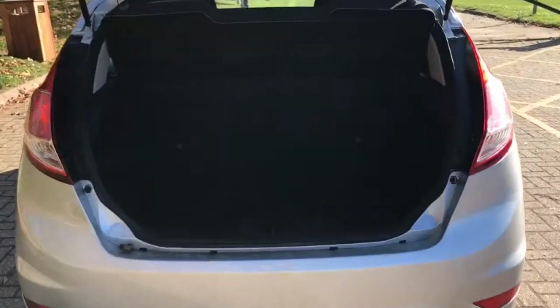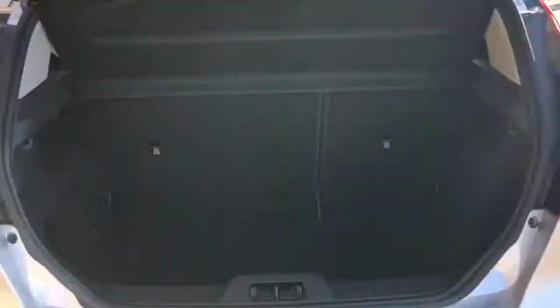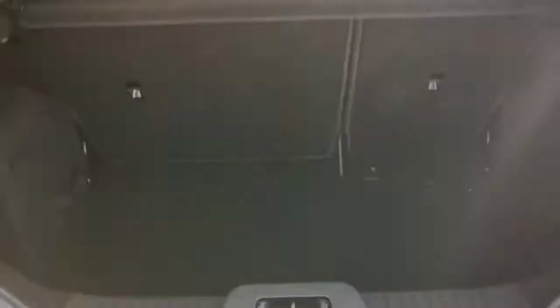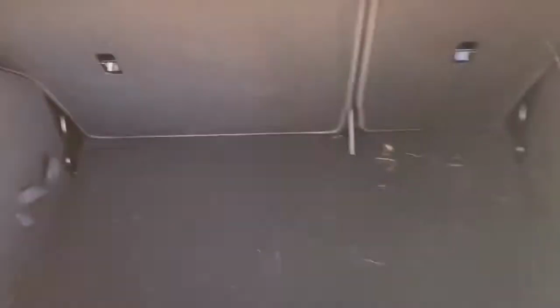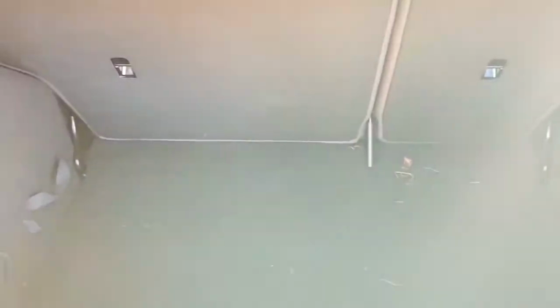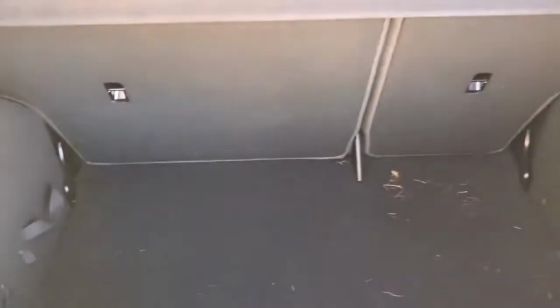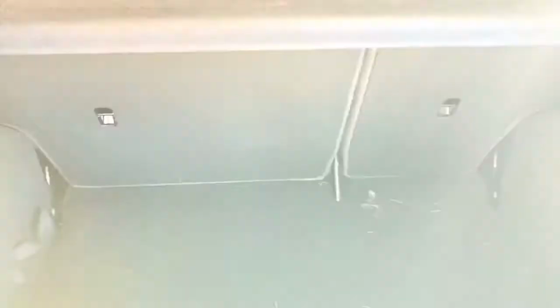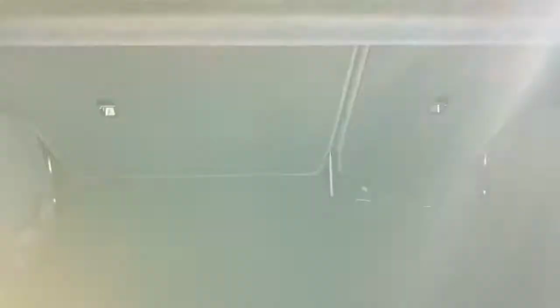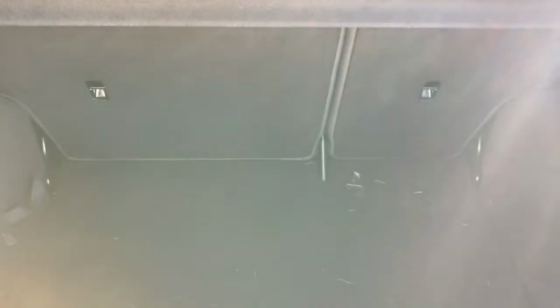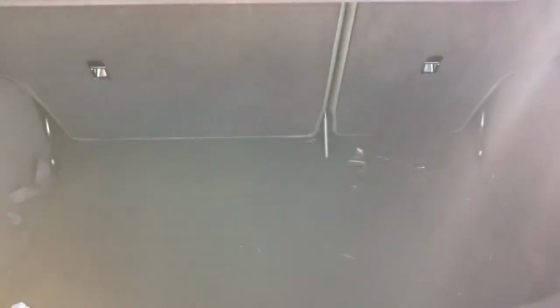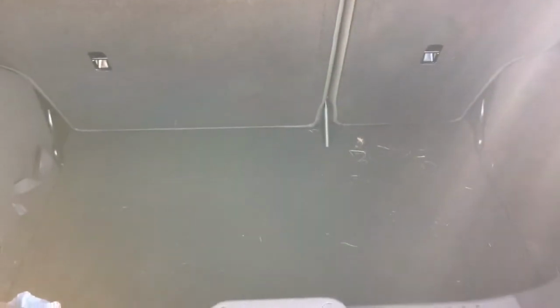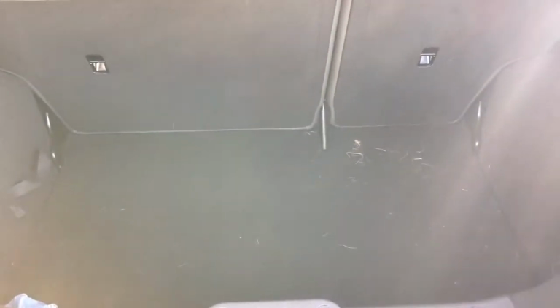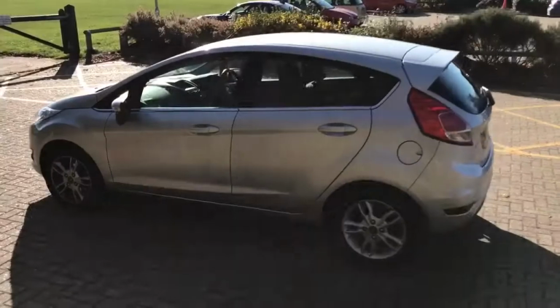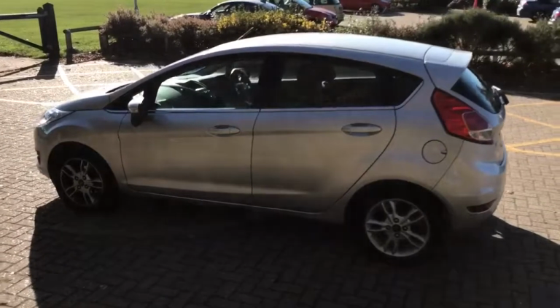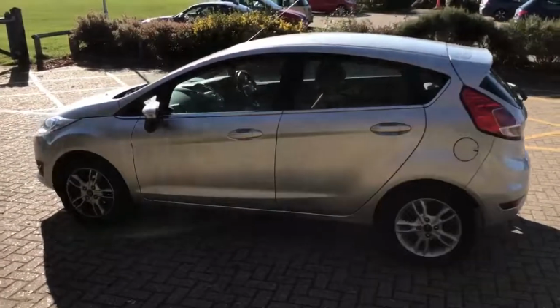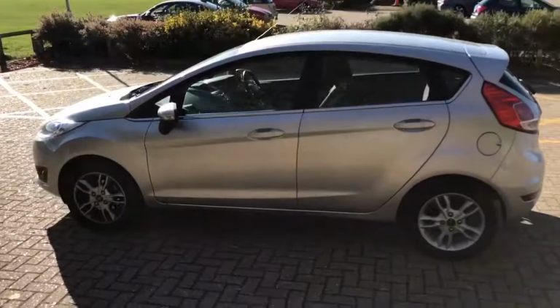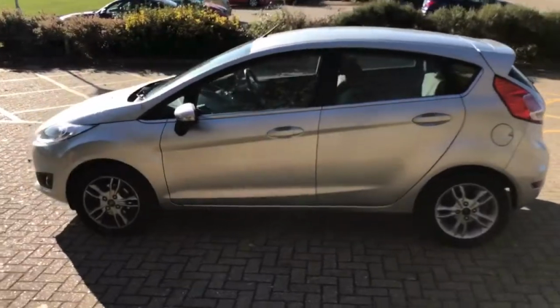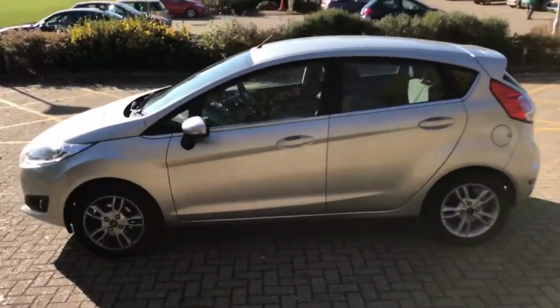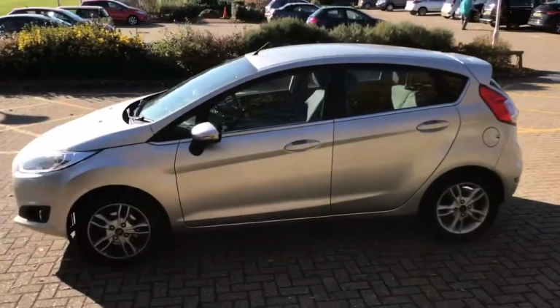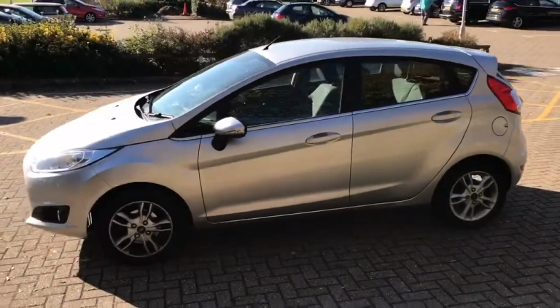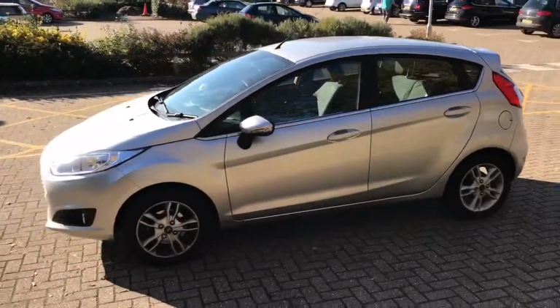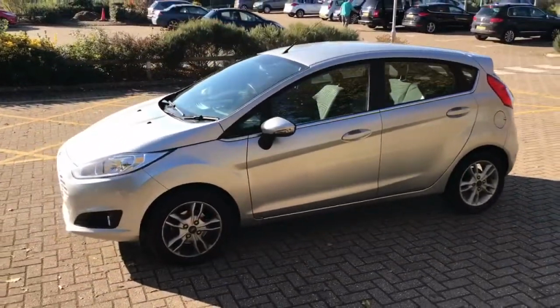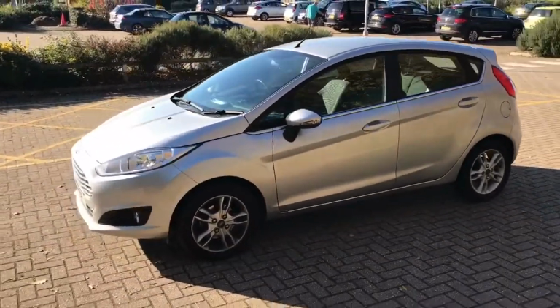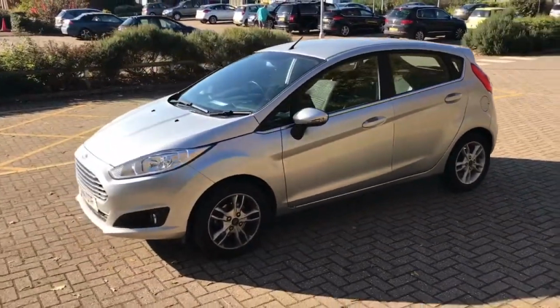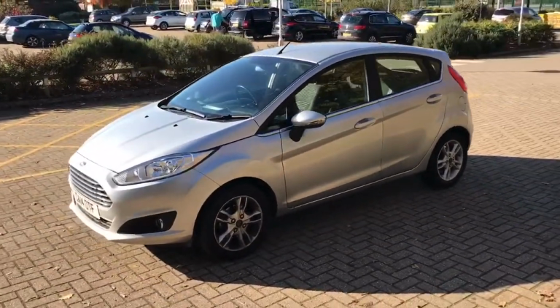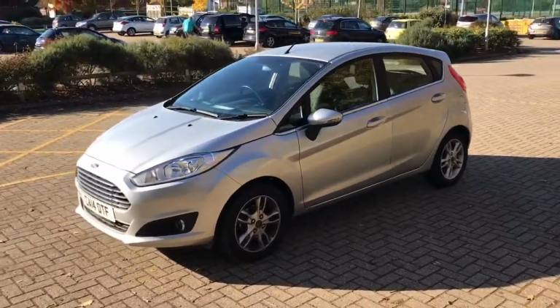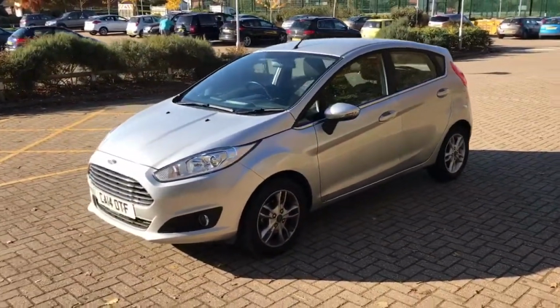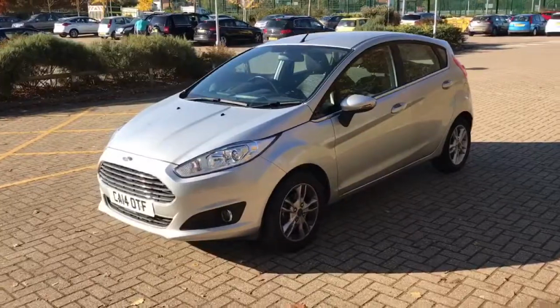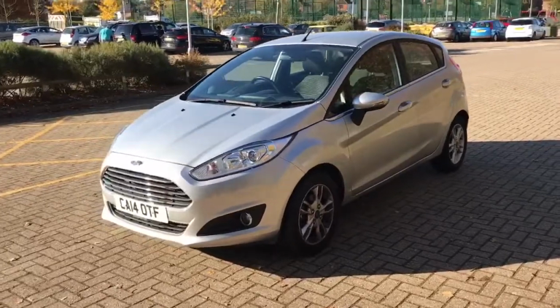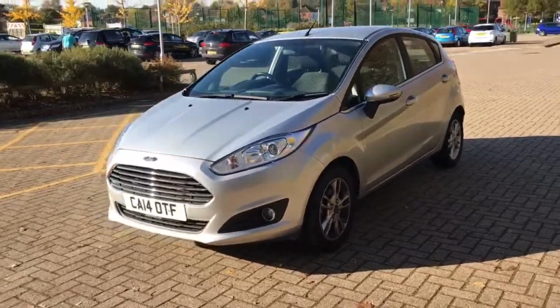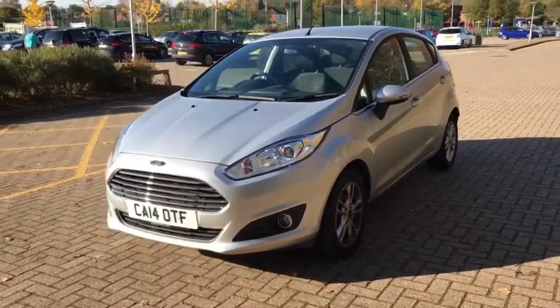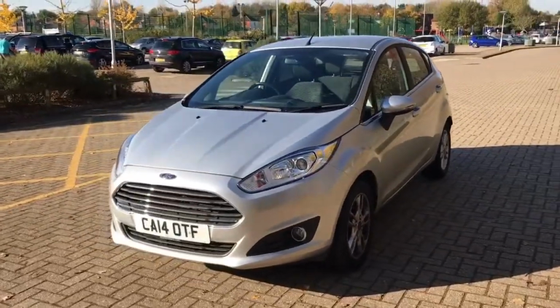At the back of the car you'll see we've got a 60-40 split folding rear seat and plenty of boot space as well. We're just going to work our way back around to the front of the car right now, and then I'll hop in and run through some controls. Now that we've done a full circuit of the car, you can see it's in lovely condition the whole way round.